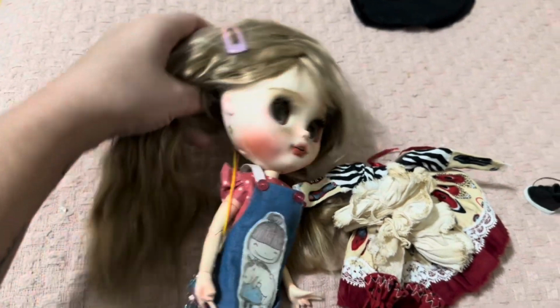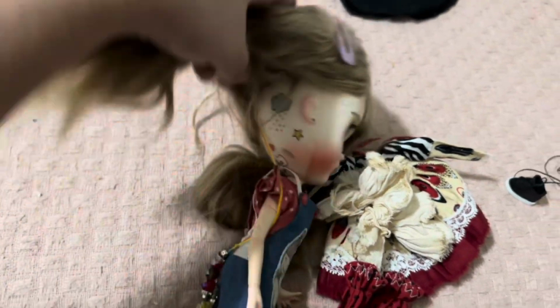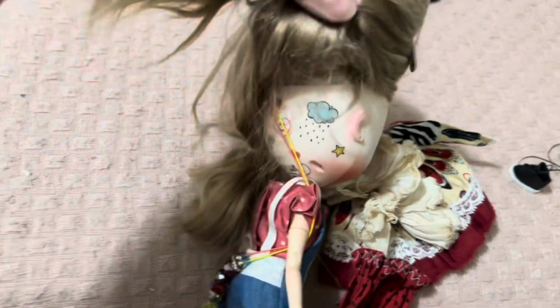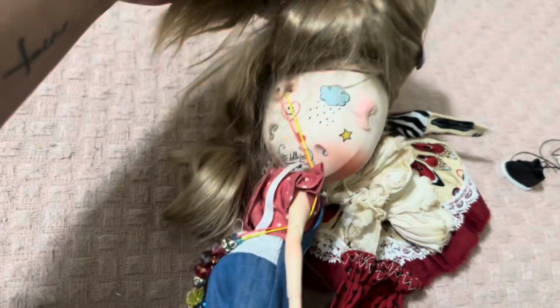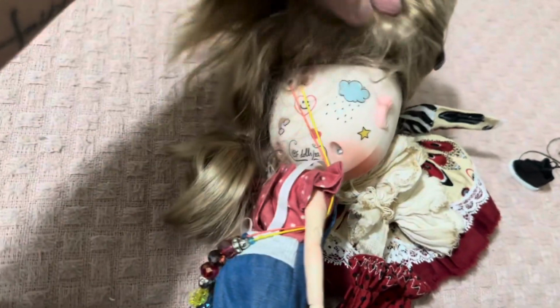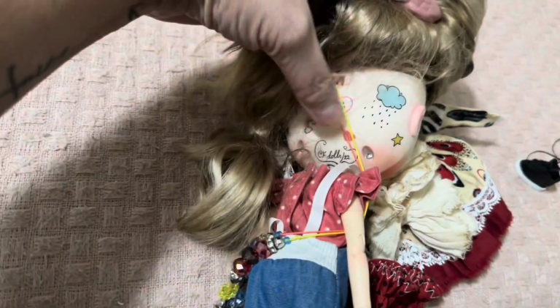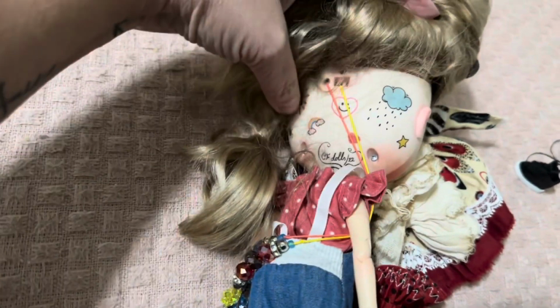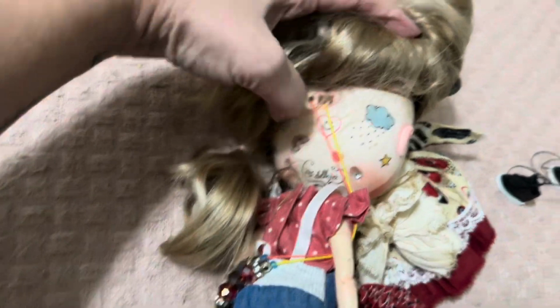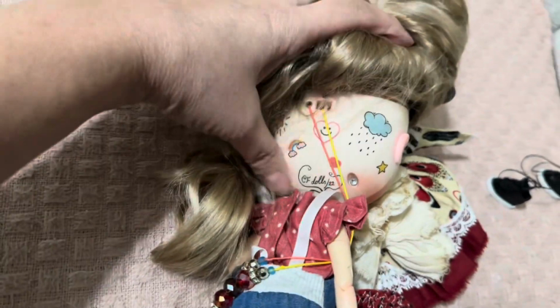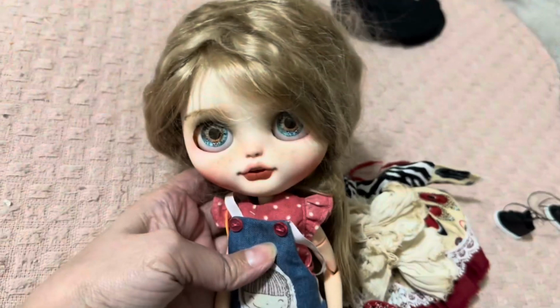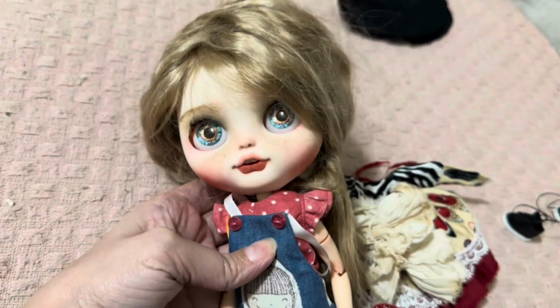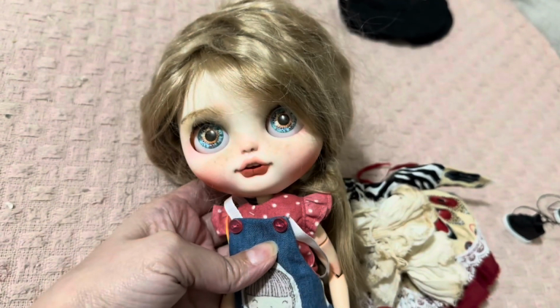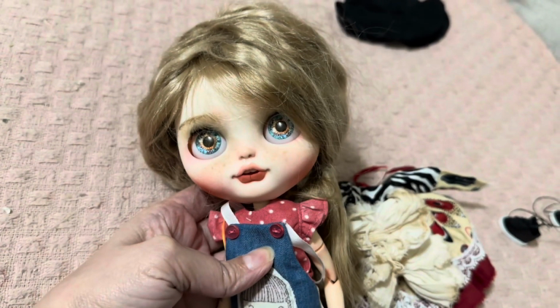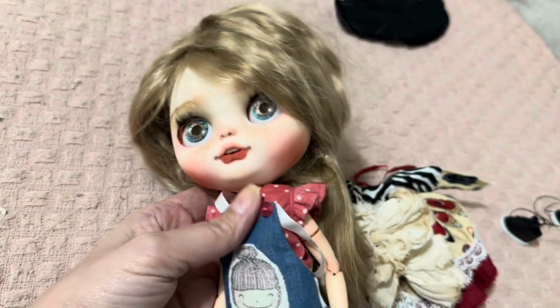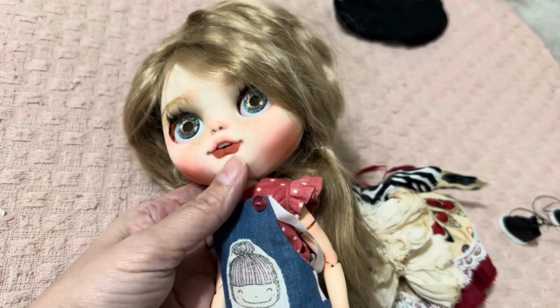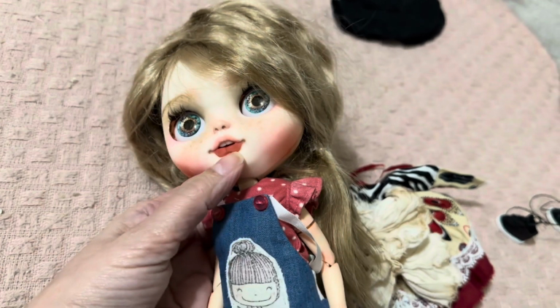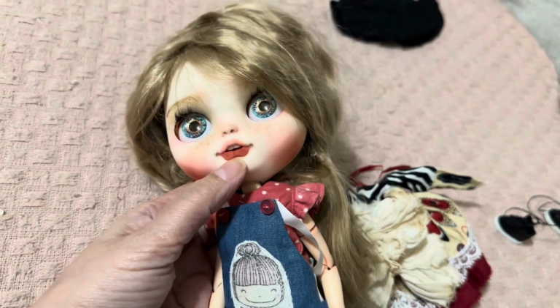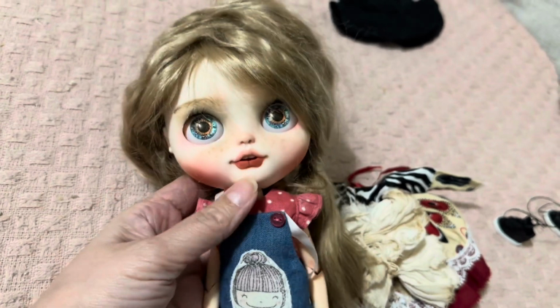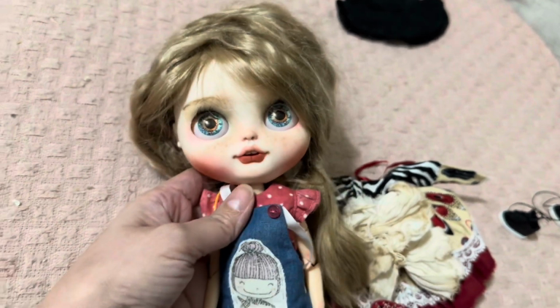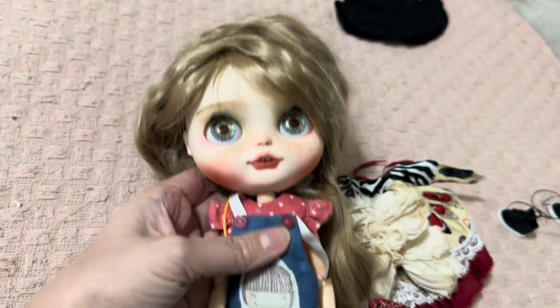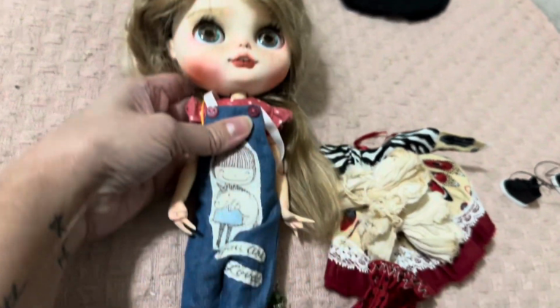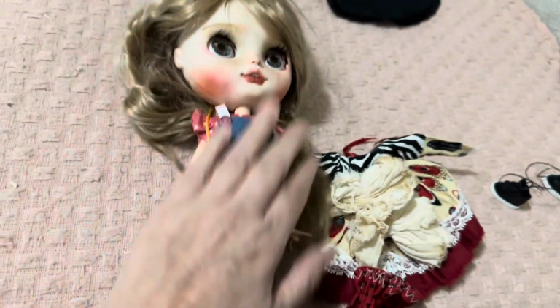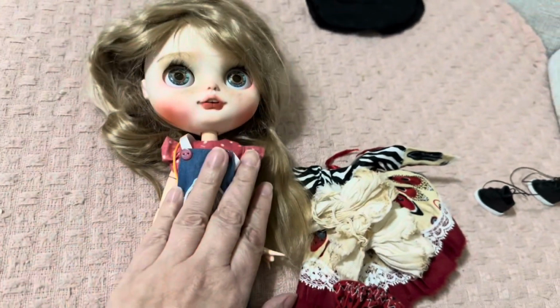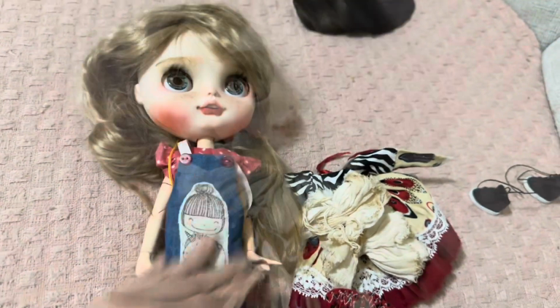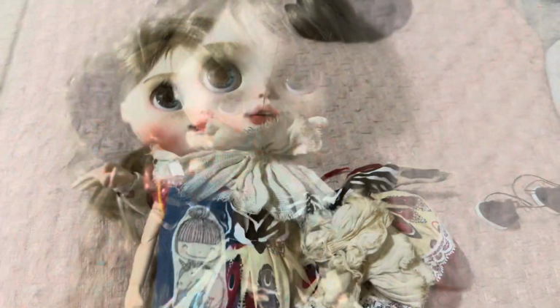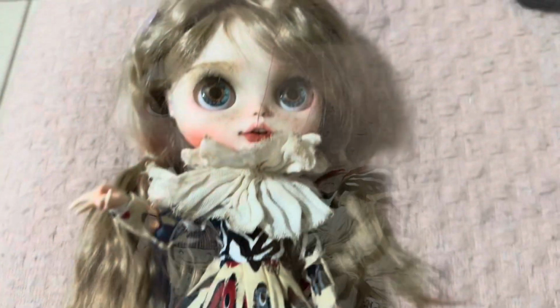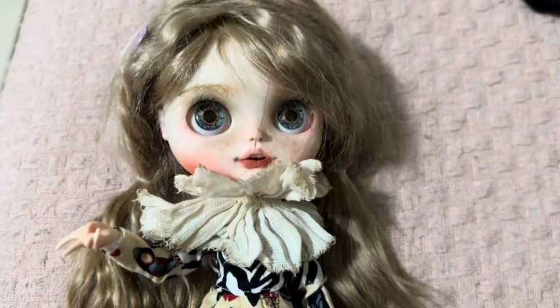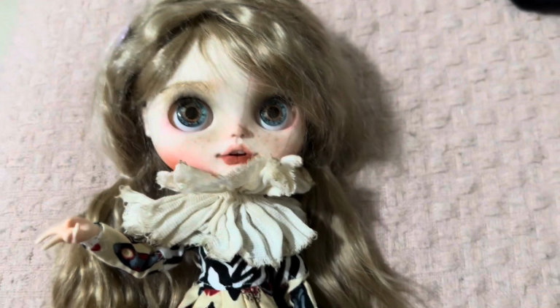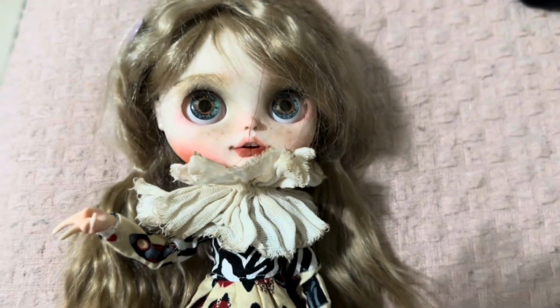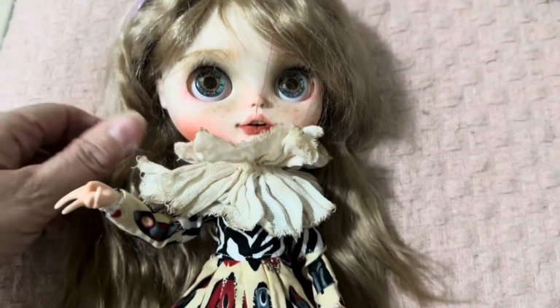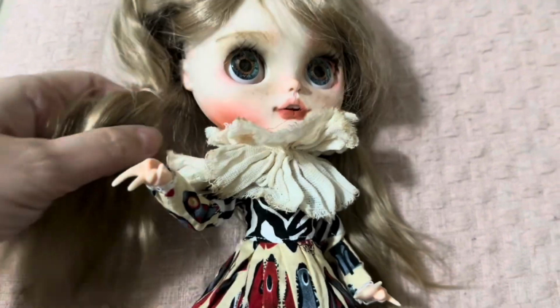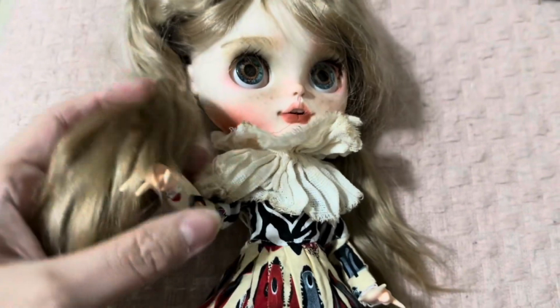On the back of her is this. And her eyes — she's so pretty. Look at her lips and her freckles. So let's get her changed. She looks so pretty, look at her.